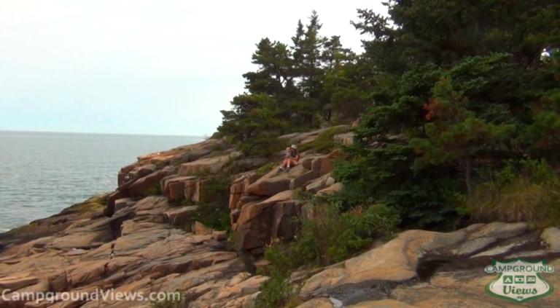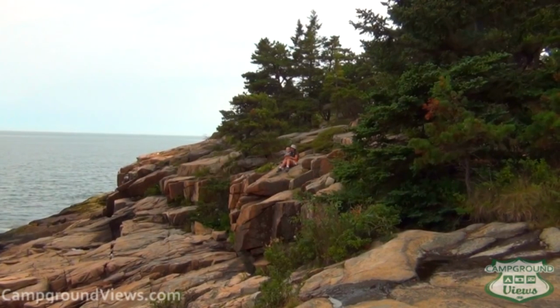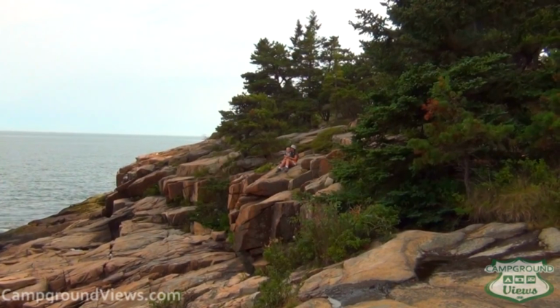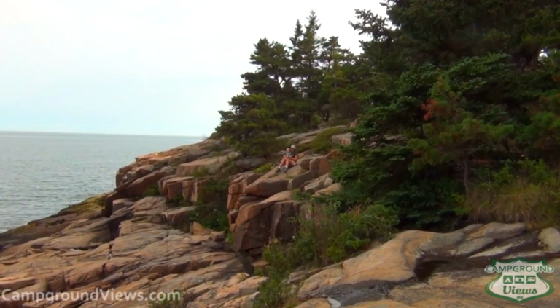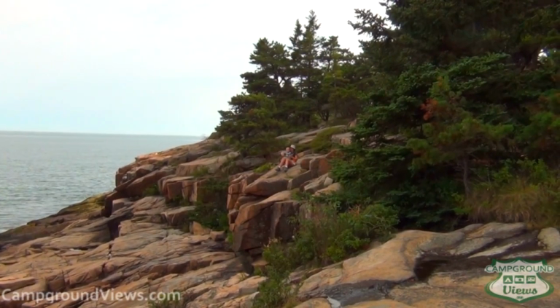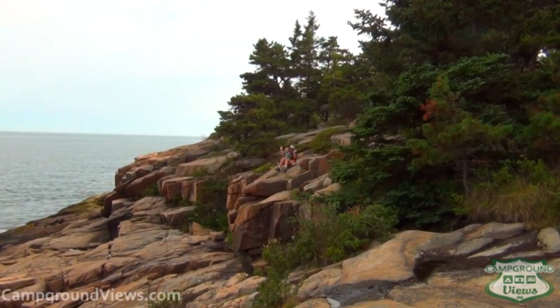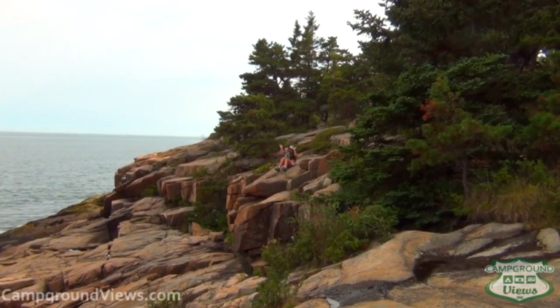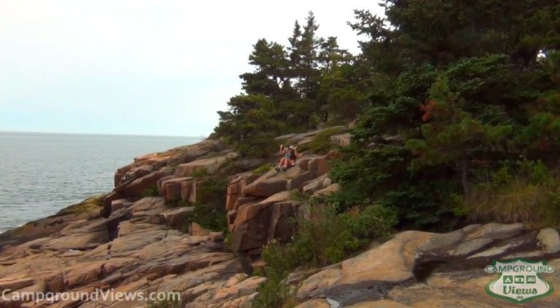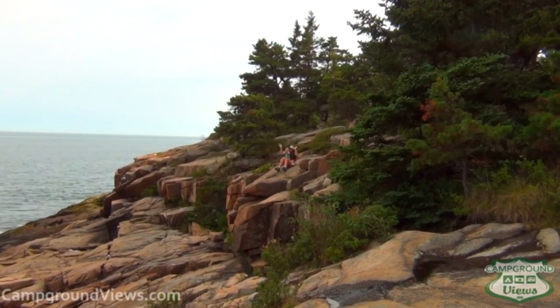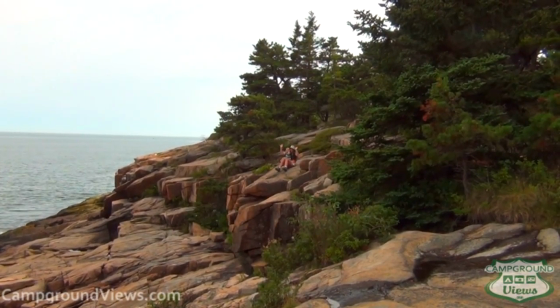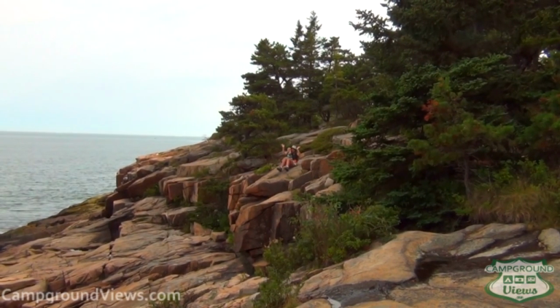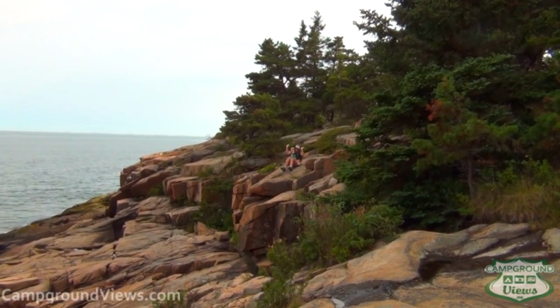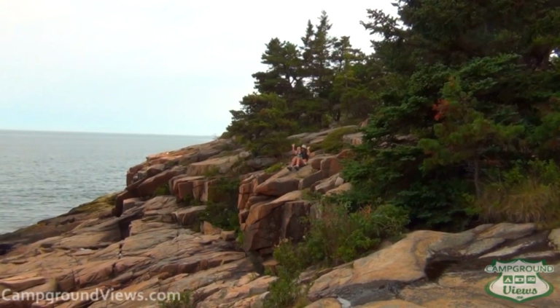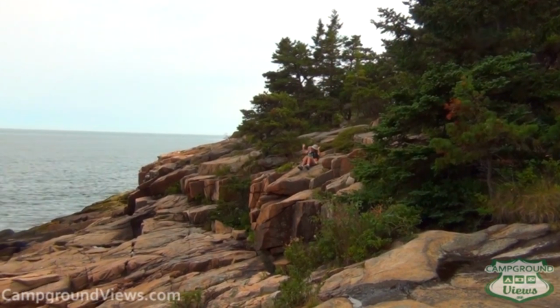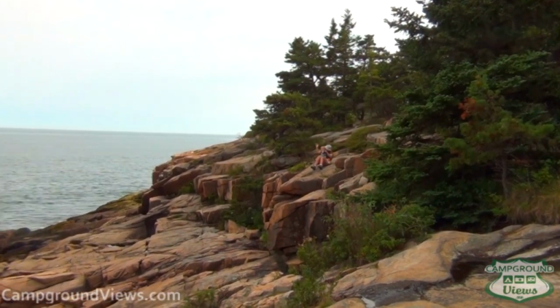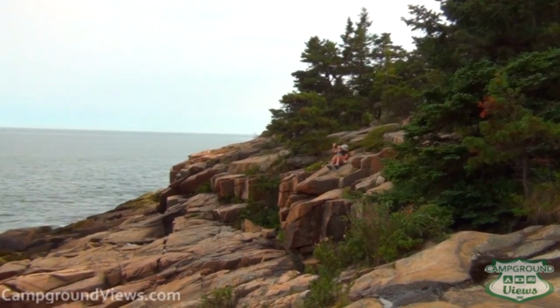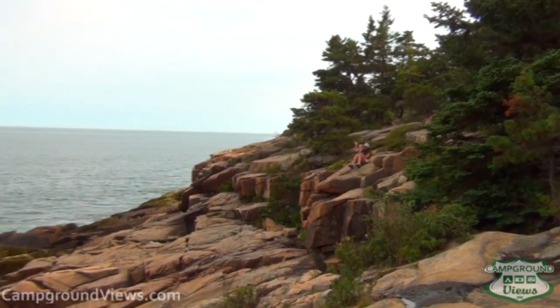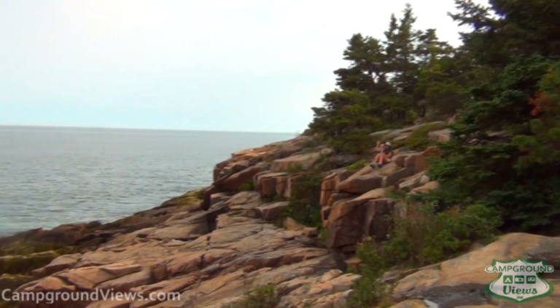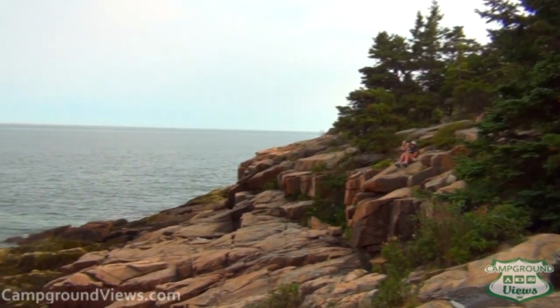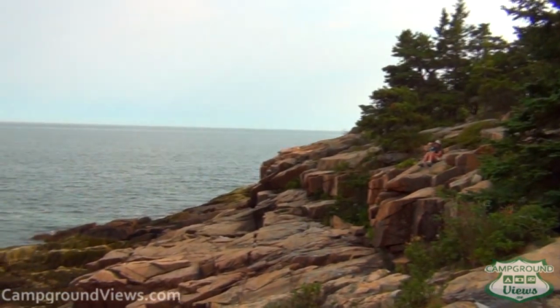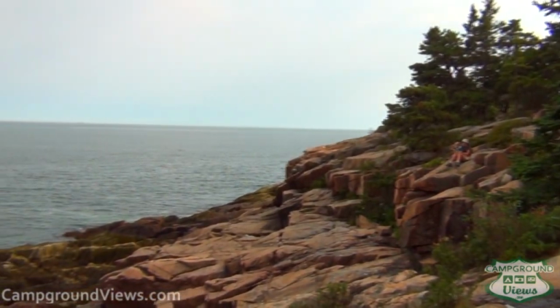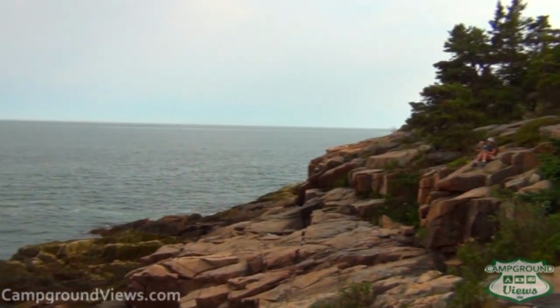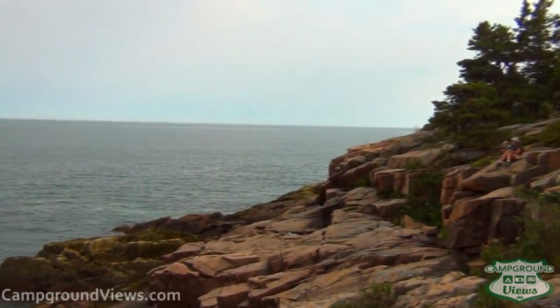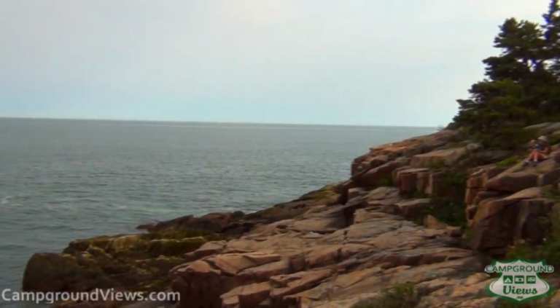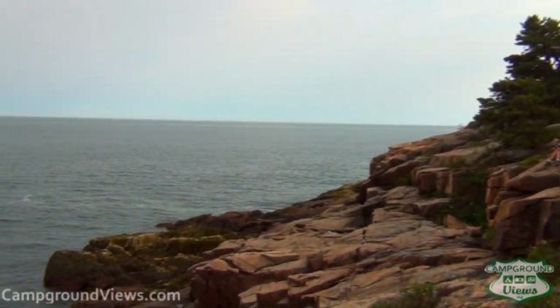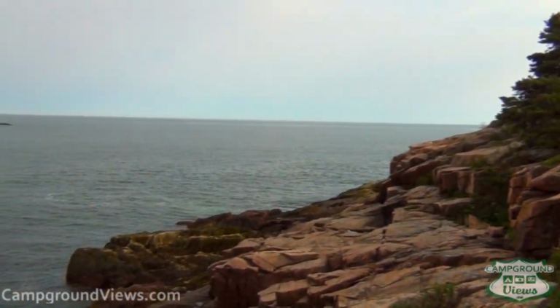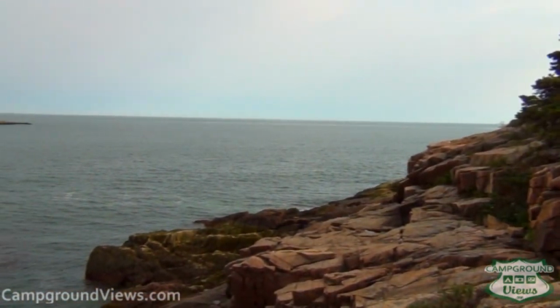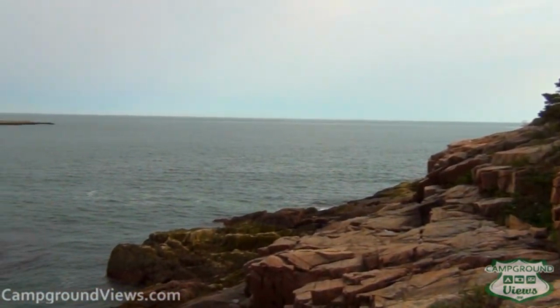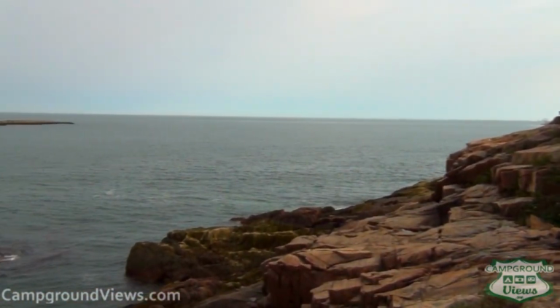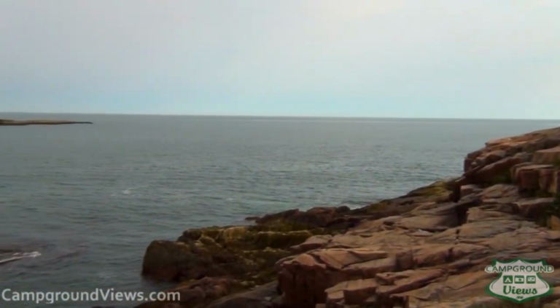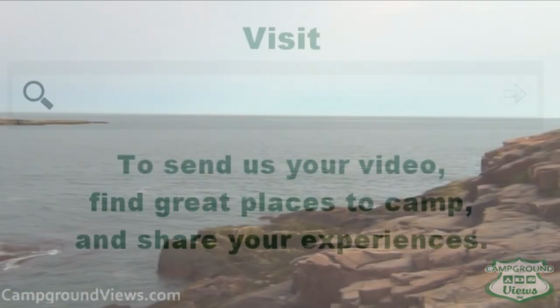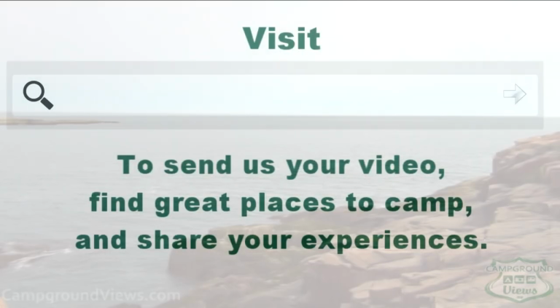Thank you, Acadia, for the wonderful time. If you have a chance, check it out. Go to campgroundviews.com to plan your trip. This is Mark Hebb — thank you and goodbye.